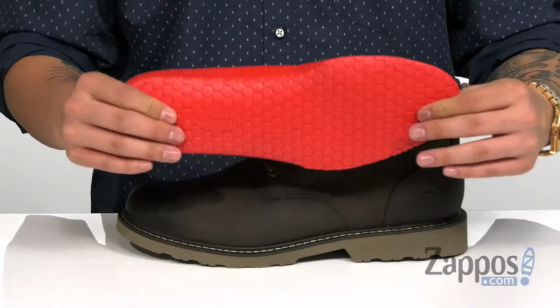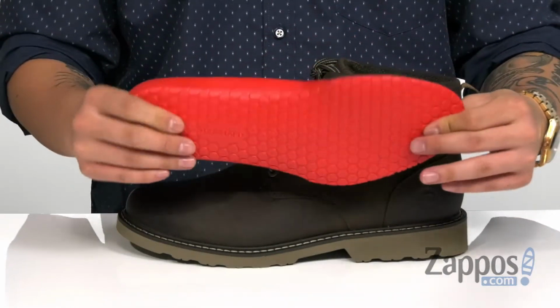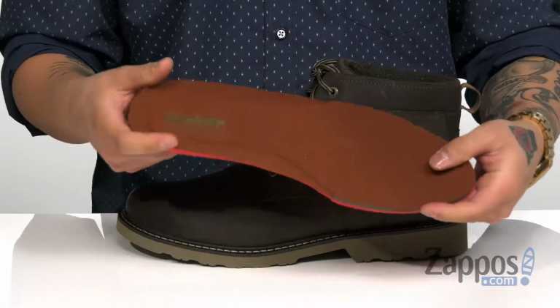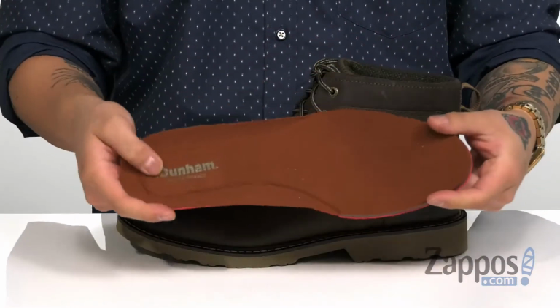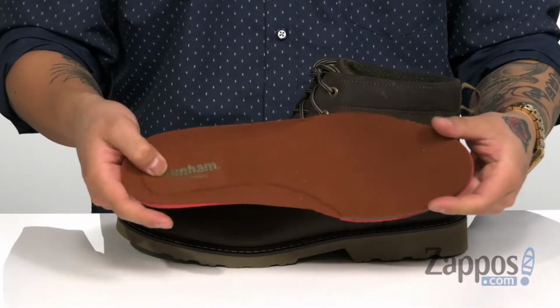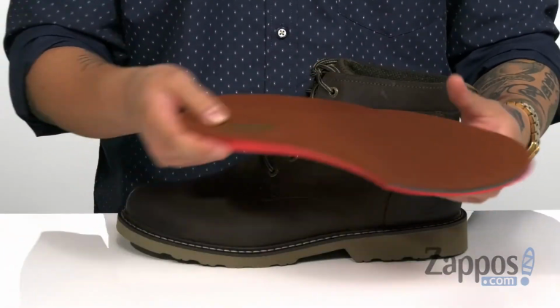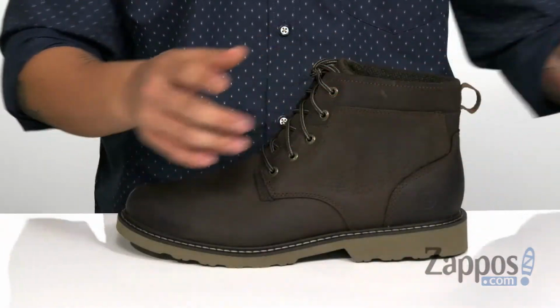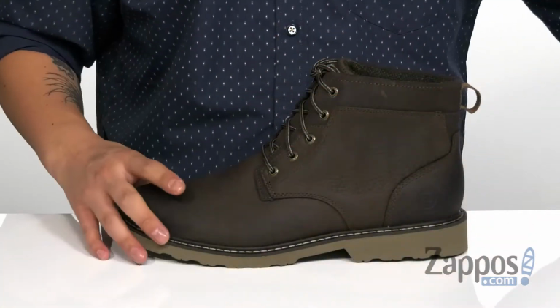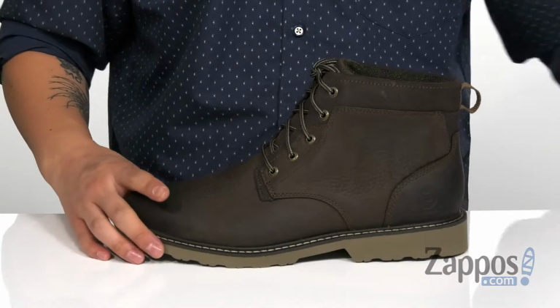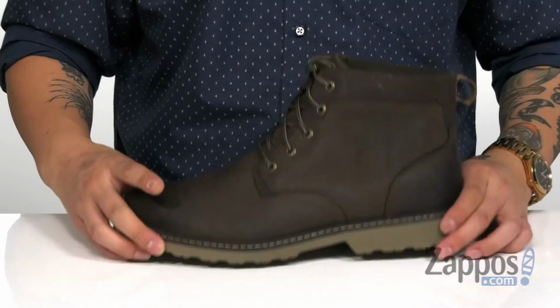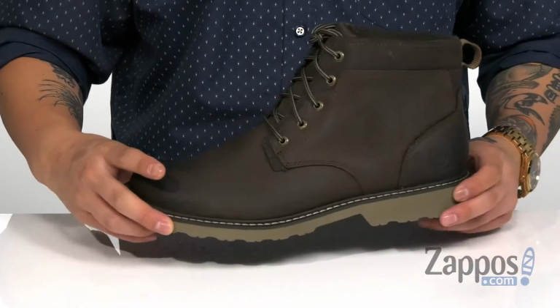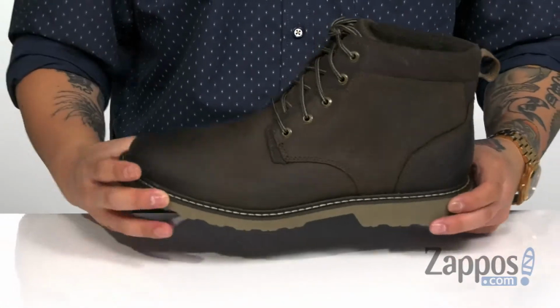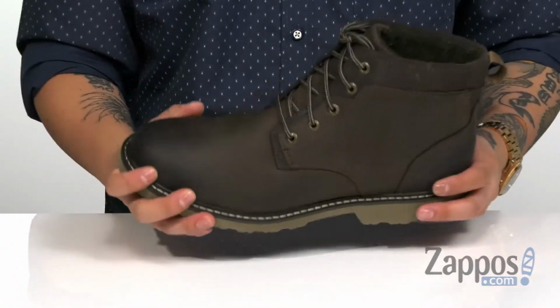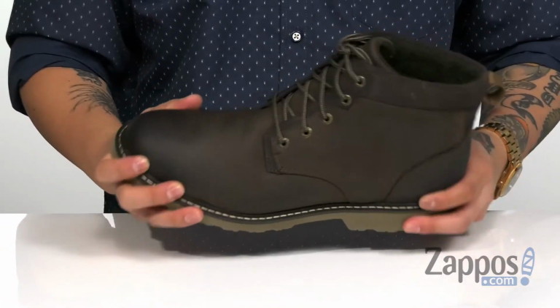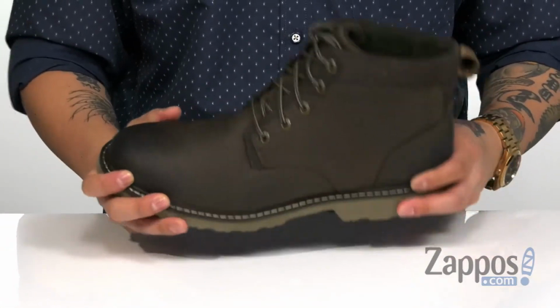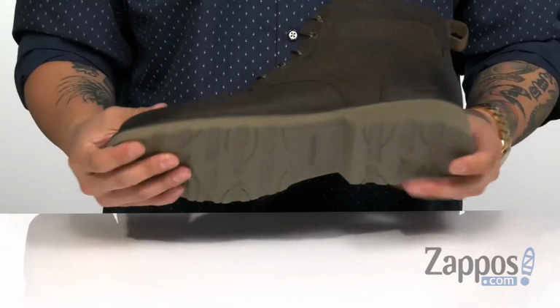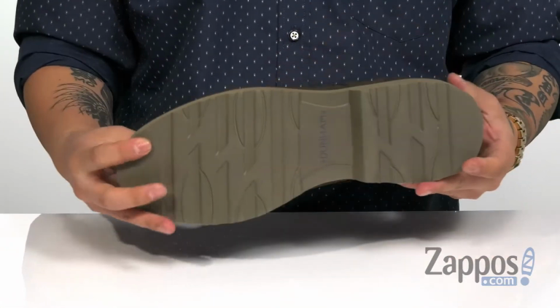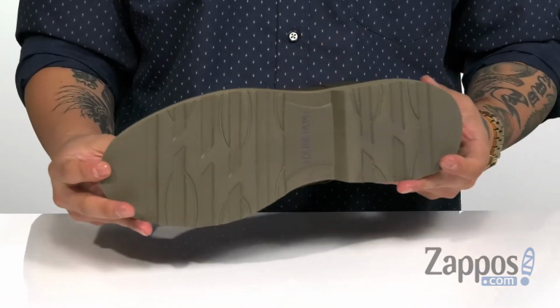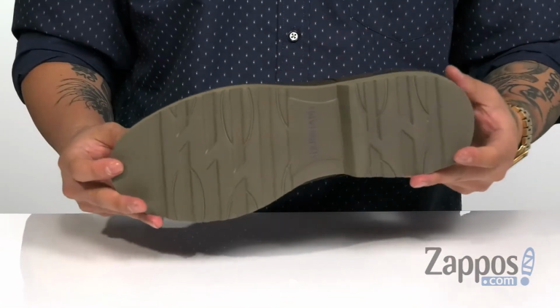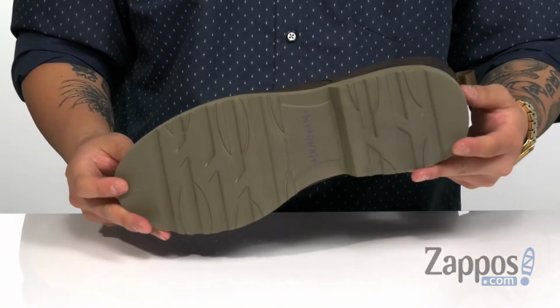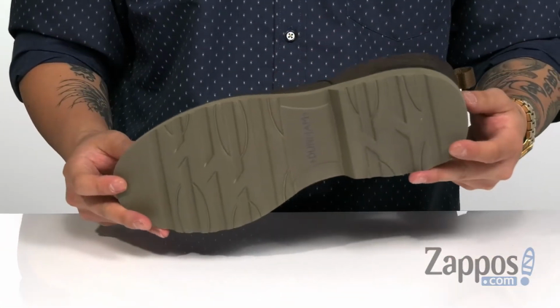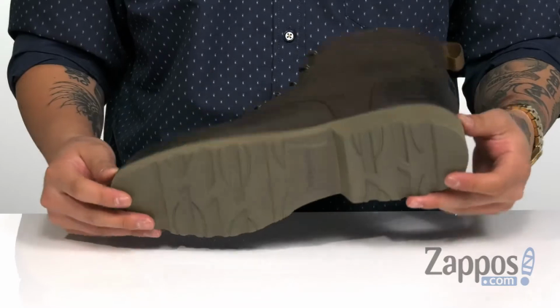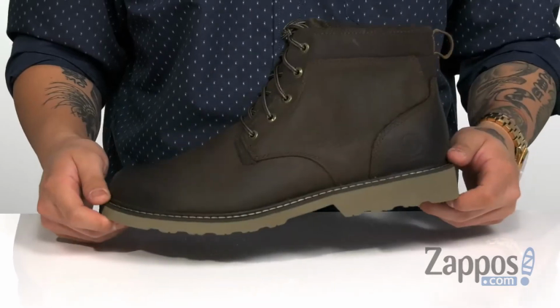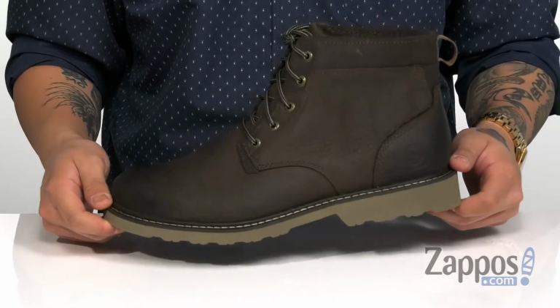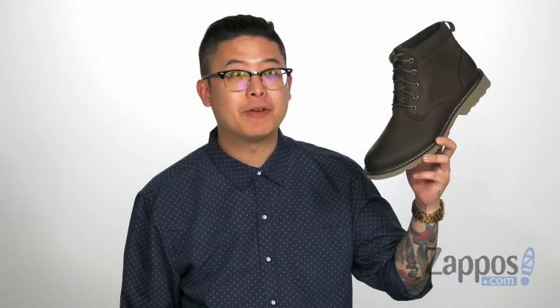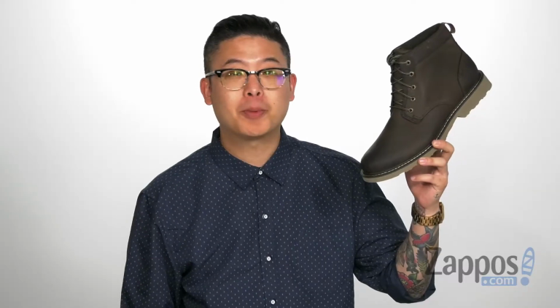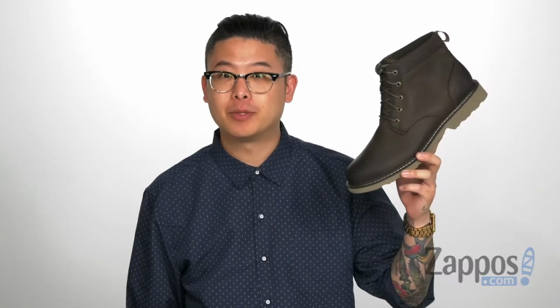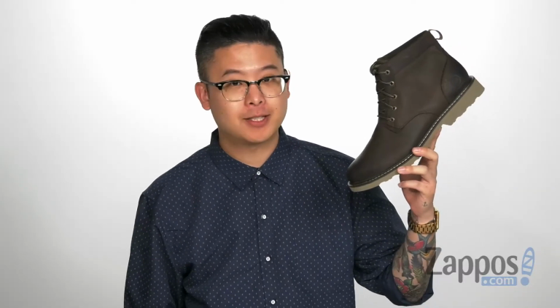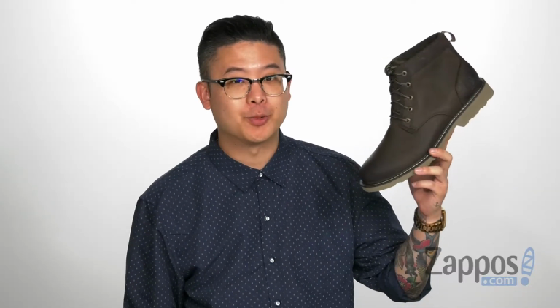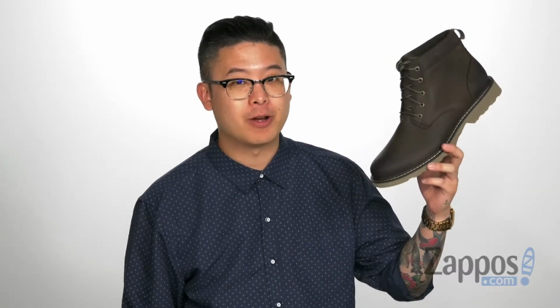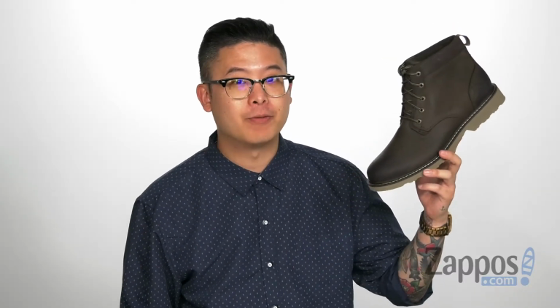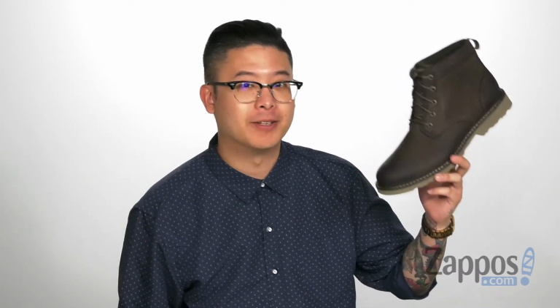You've got a soft fabric lining to keep you warm and comfortable. A removable cushion footbed is padded right where you need it to keep you comfortable with each and every step. Nice lightweight design on the boot itself with a sturdy build, and a synthetic outsole that's textured for additional stability. Keep your feet warm, comfortable, and stylish with this great boot from Dunham.